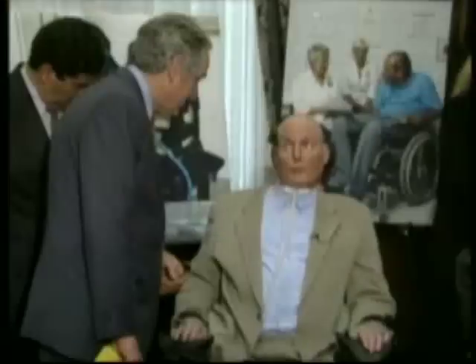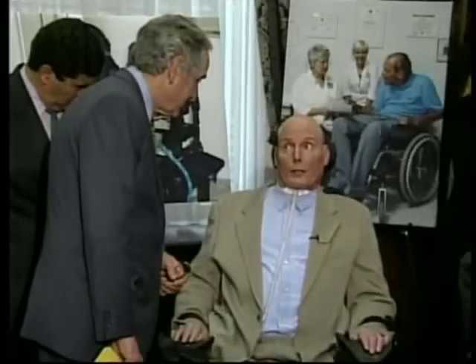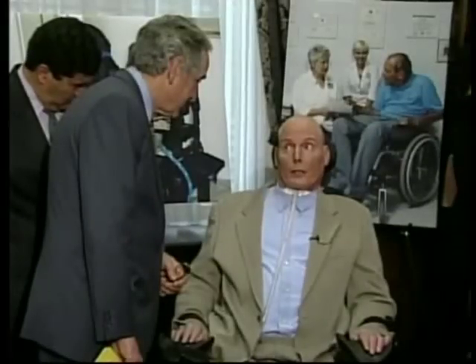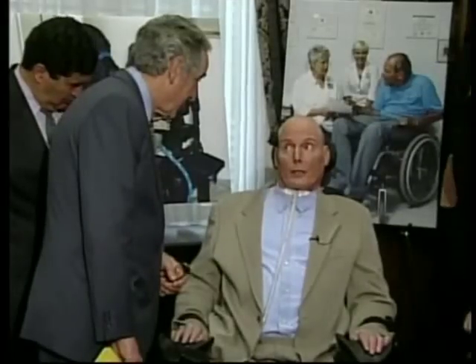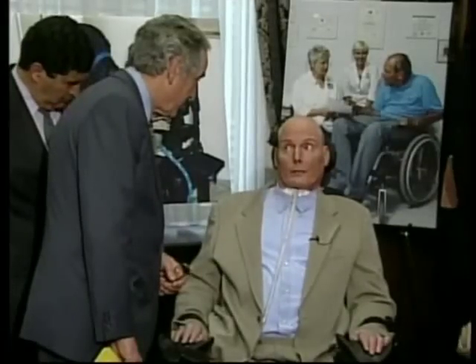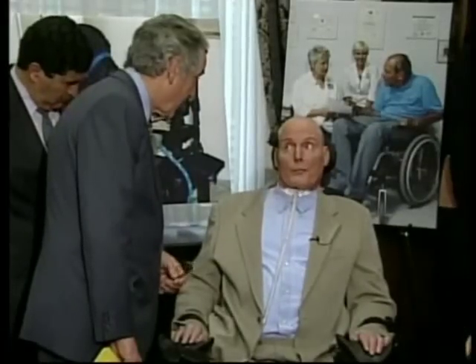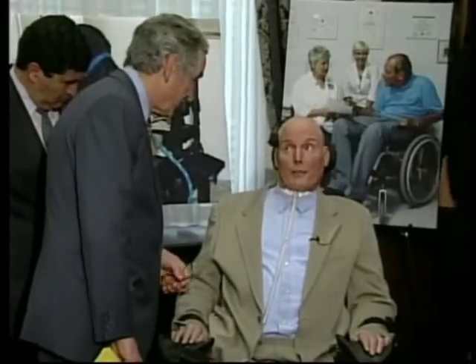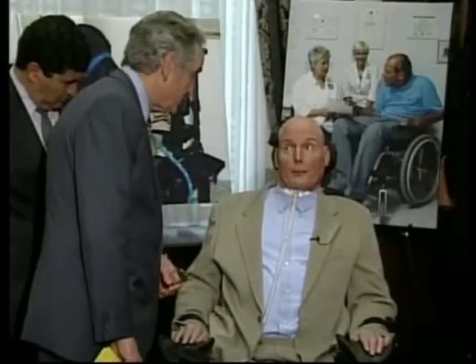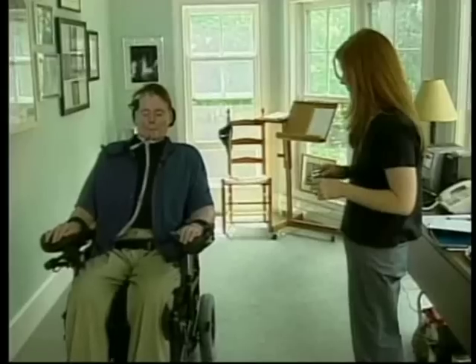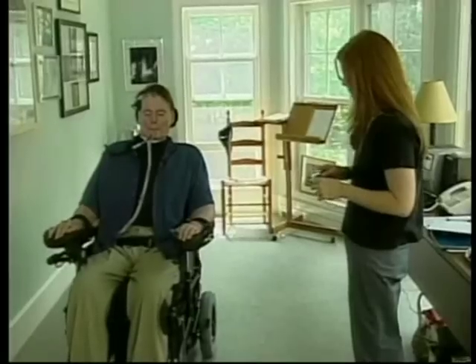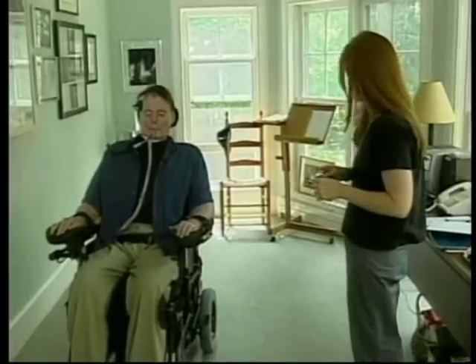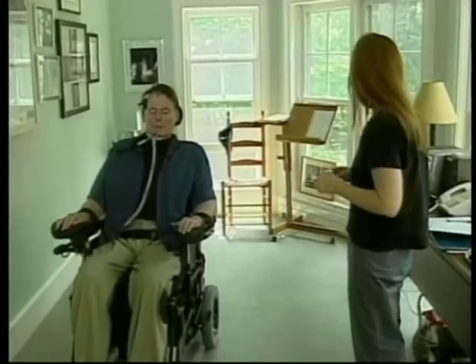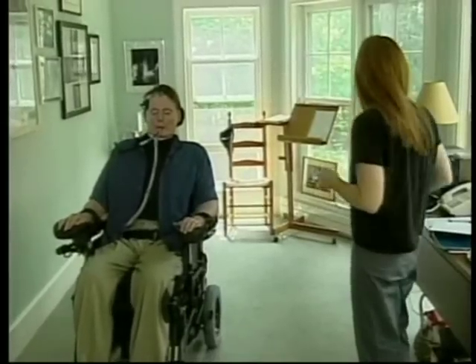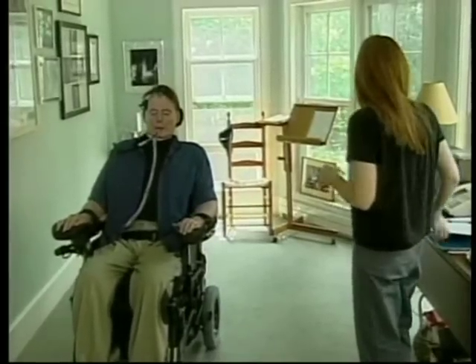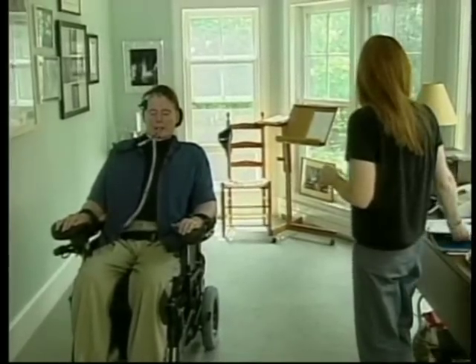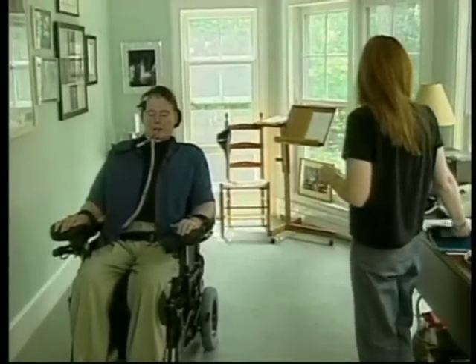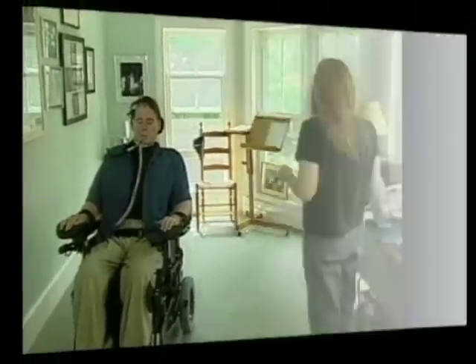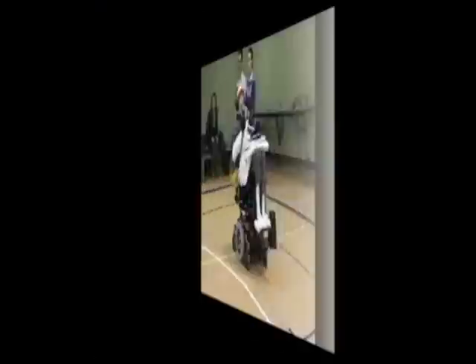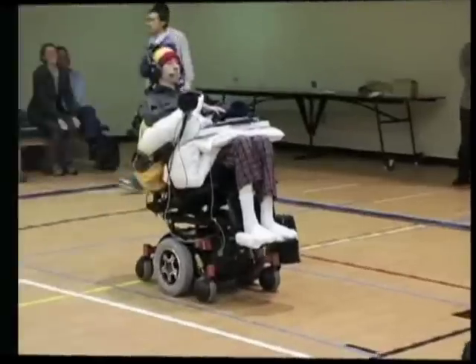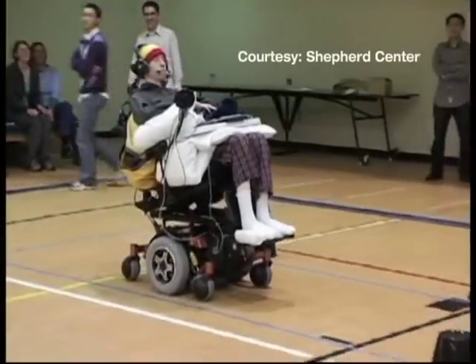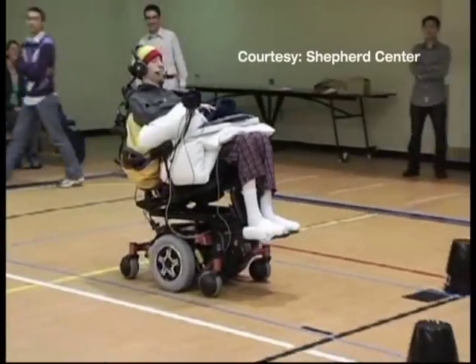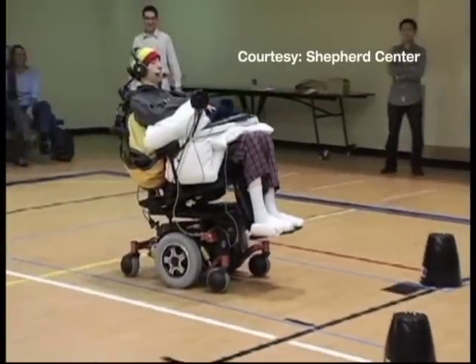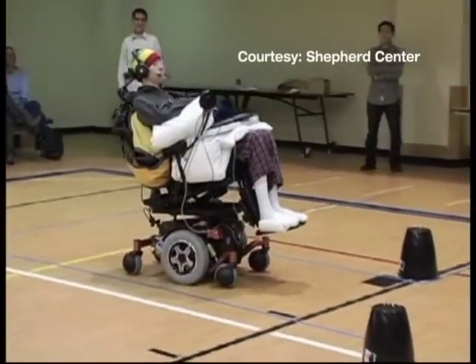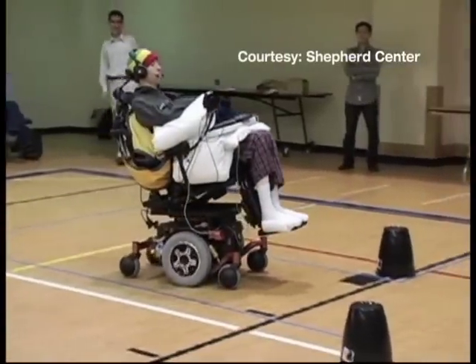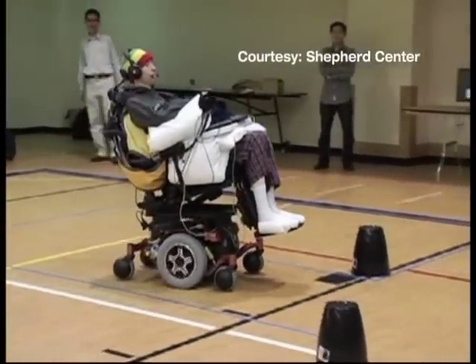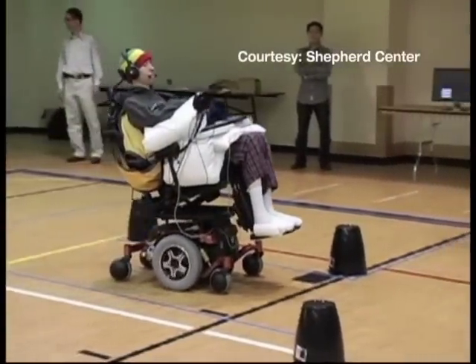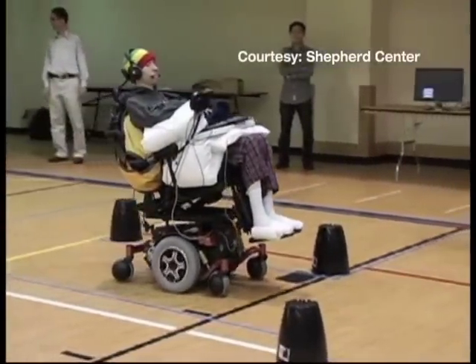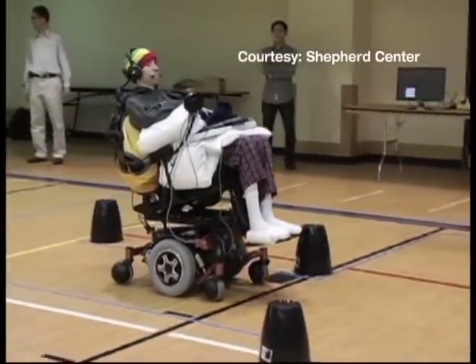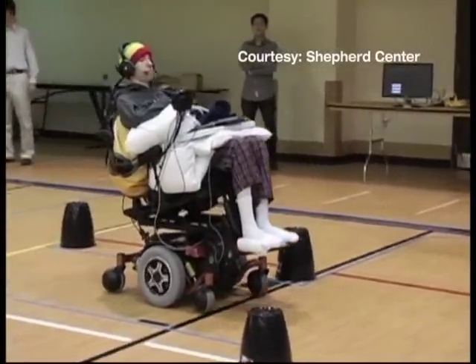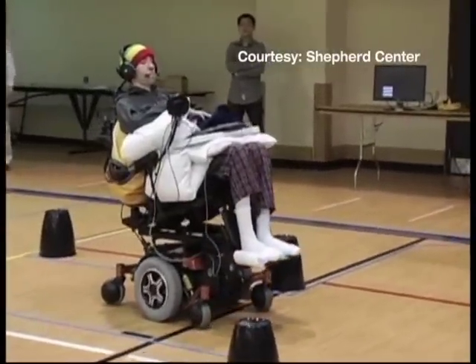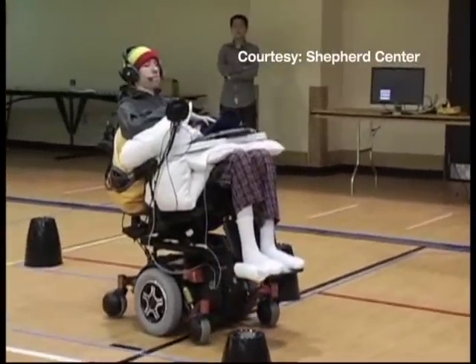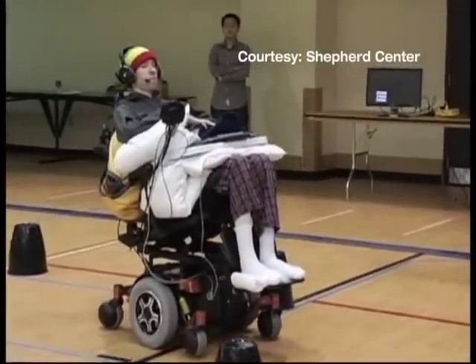Unlike other power wheelchairs that rely on a sip-and-puff method, such as the one used by the late Christopher Reeve, this chair only needs a headset and tongue chip, which is less conspicuous for the user.